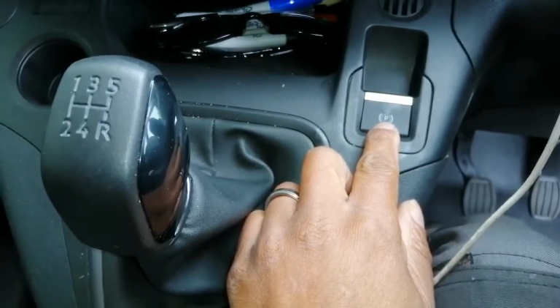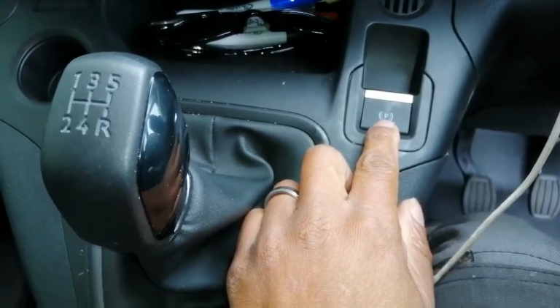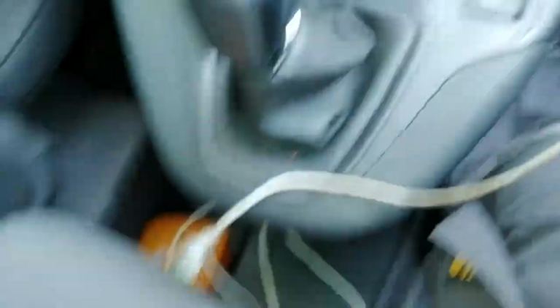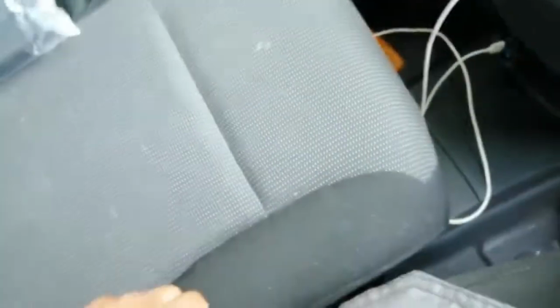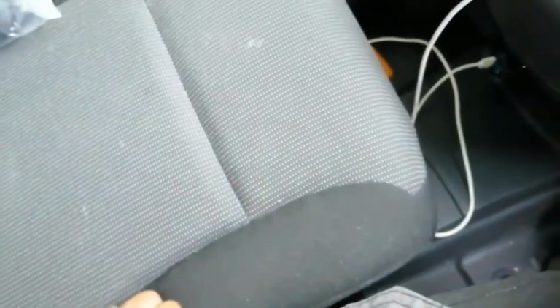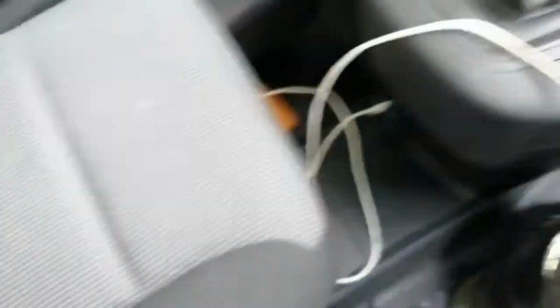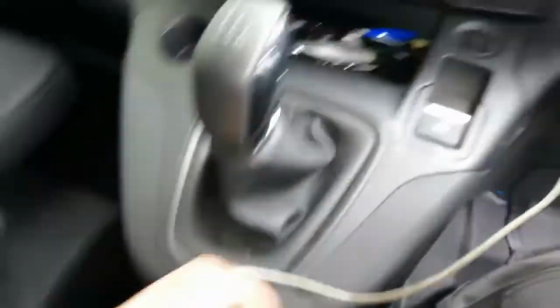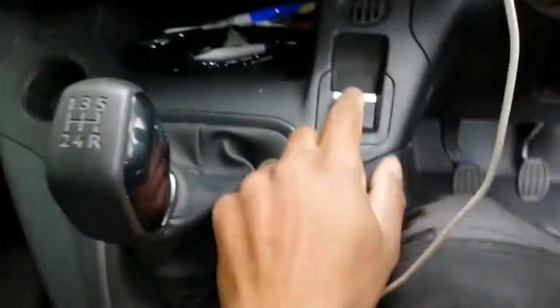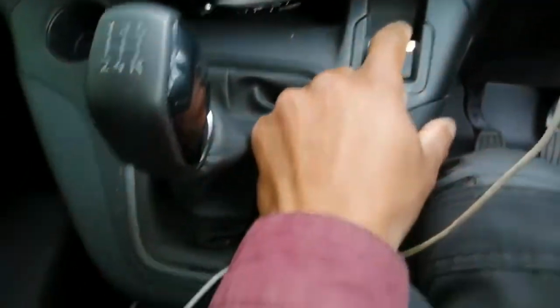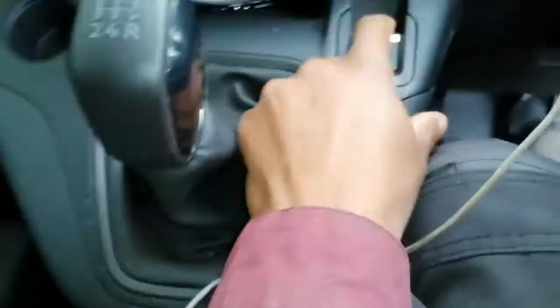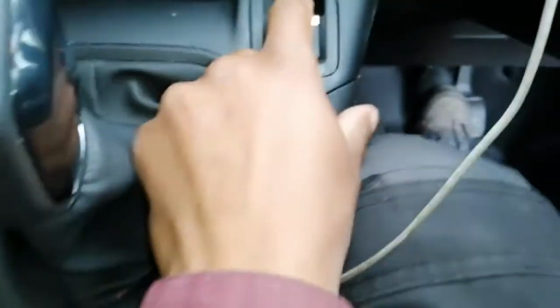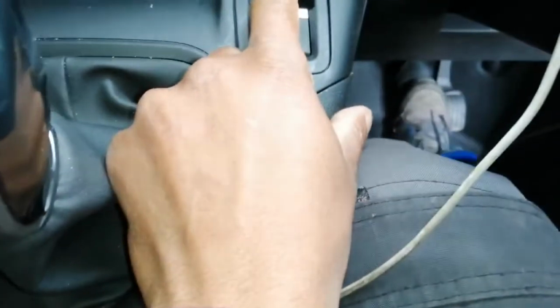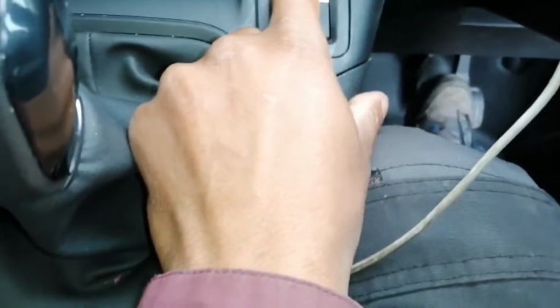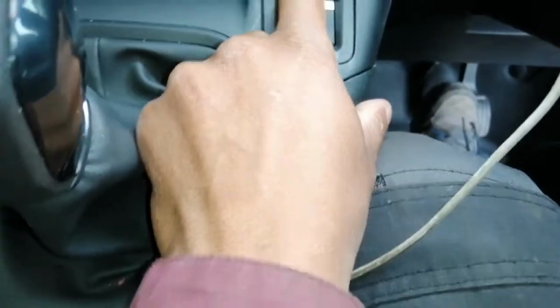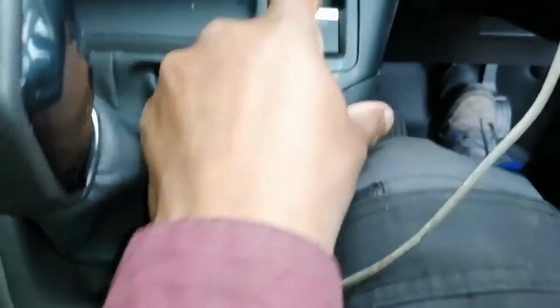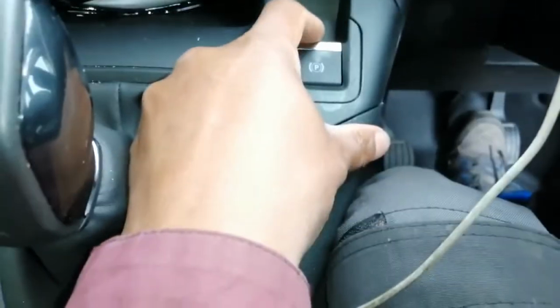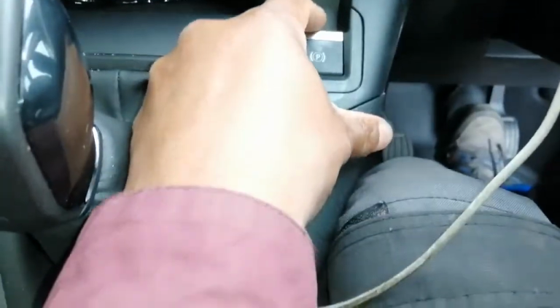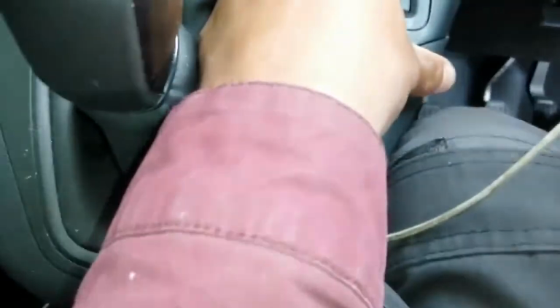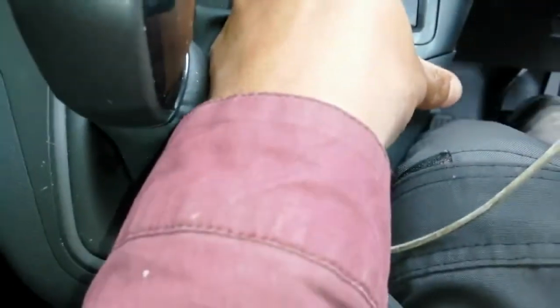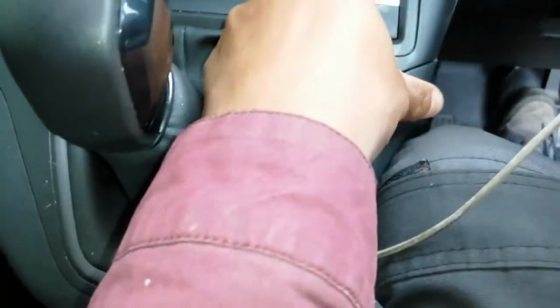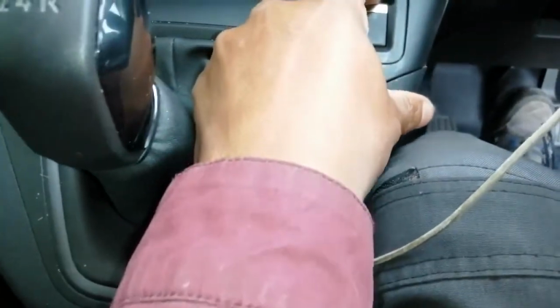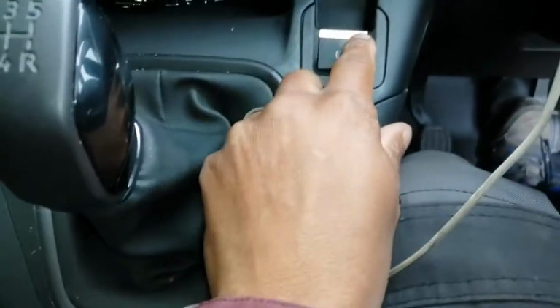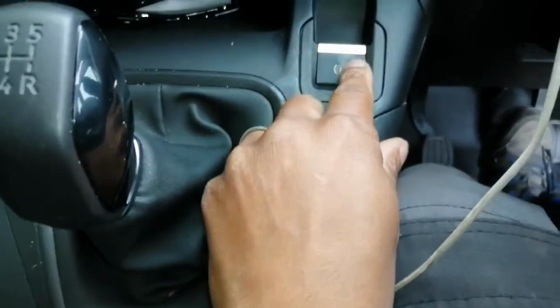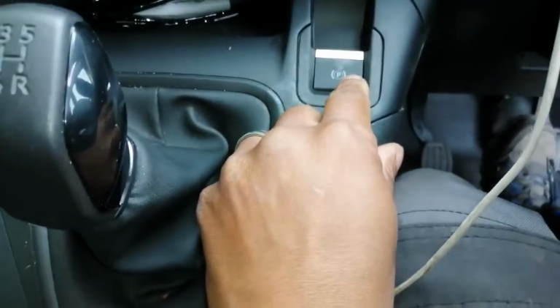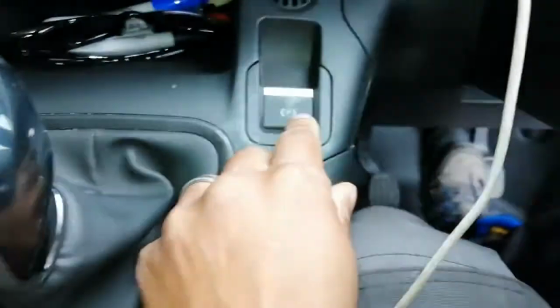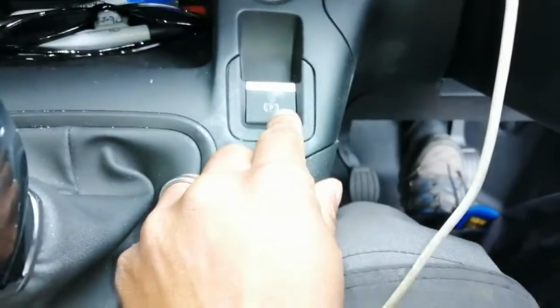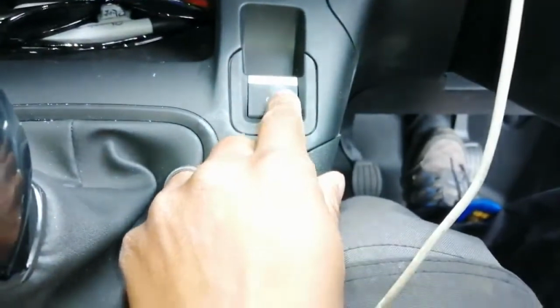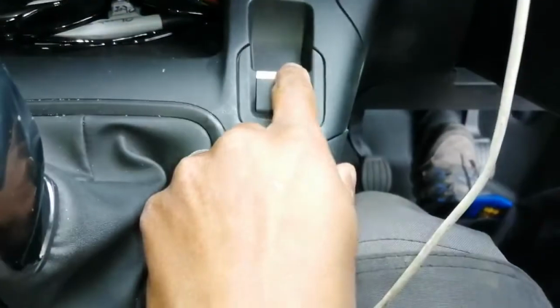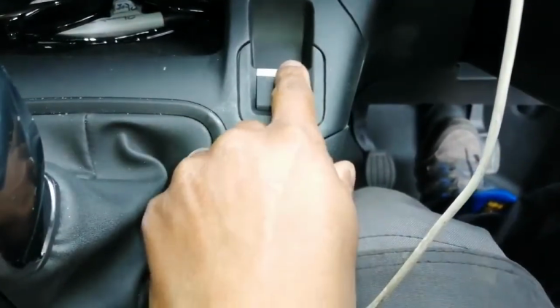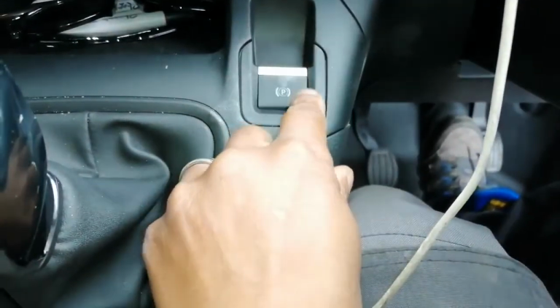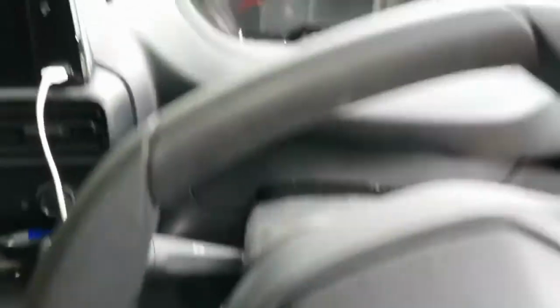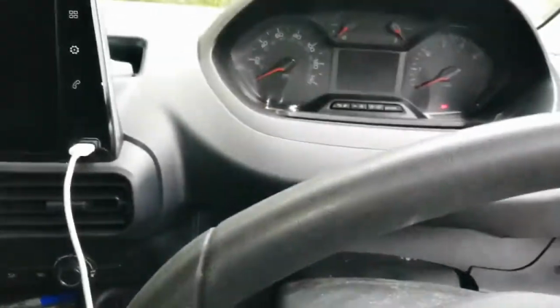The handbrake here — there's no traditional handbrake because there's no space. You have to have your foot on the brake when you lift this up, and then the handbrake engages. To disengage it, foot on the brake and then back down.